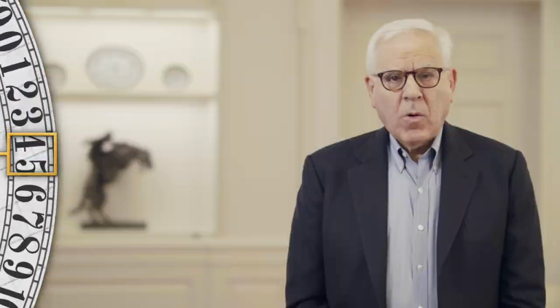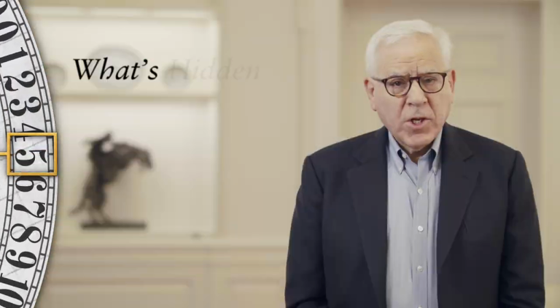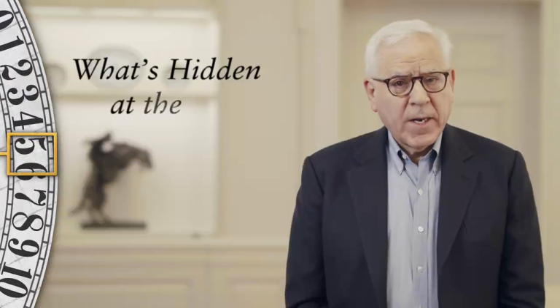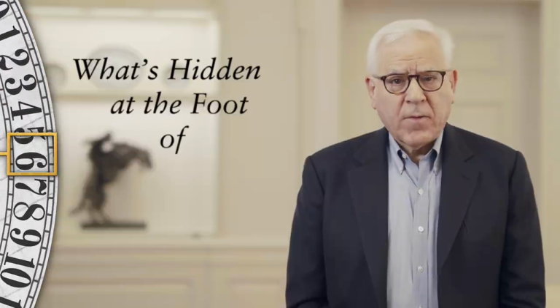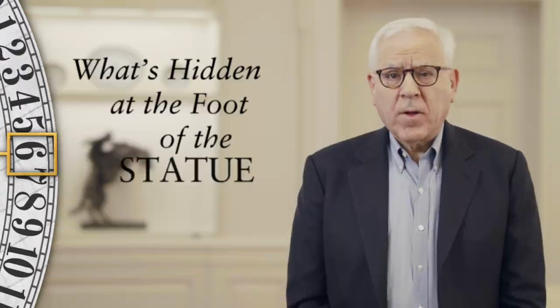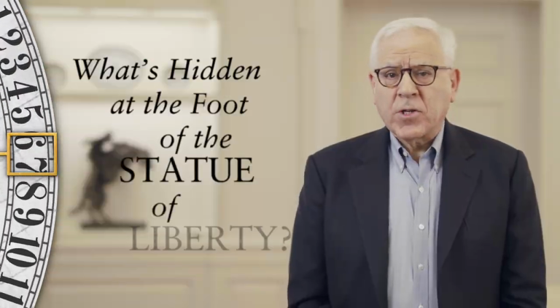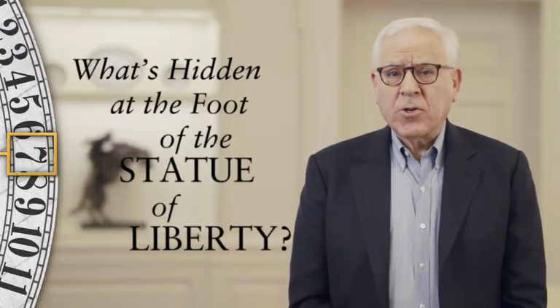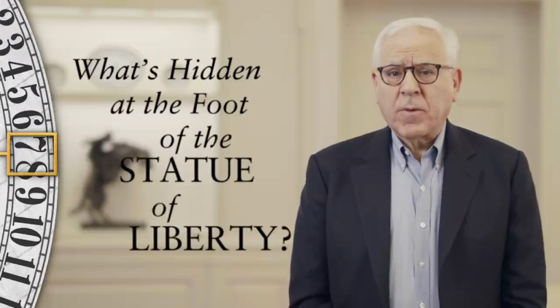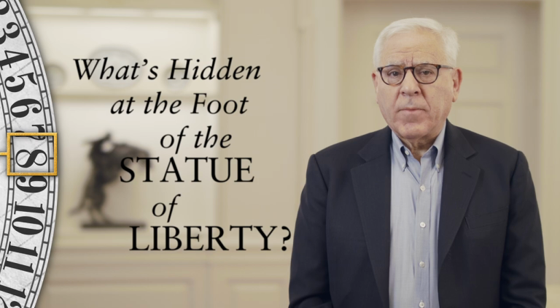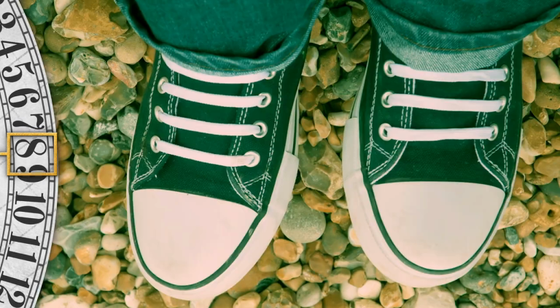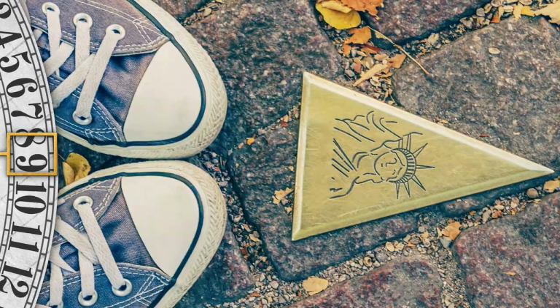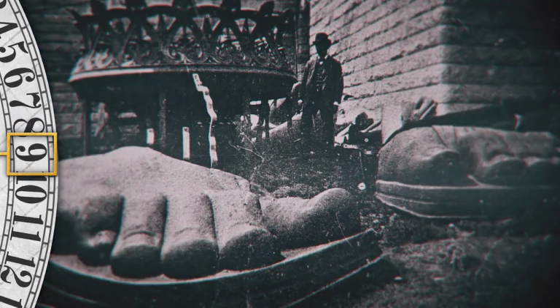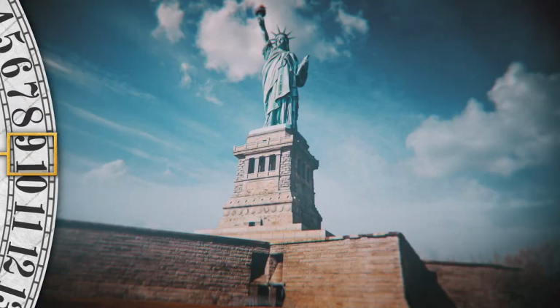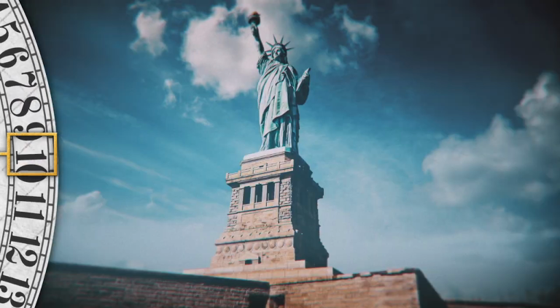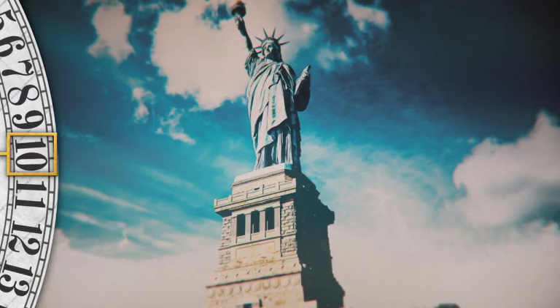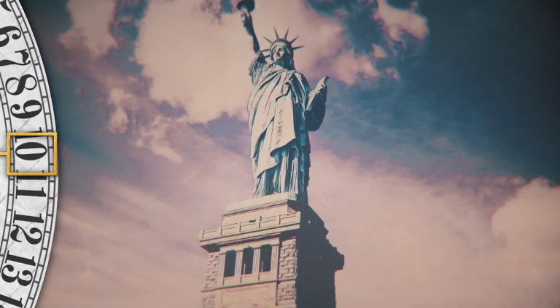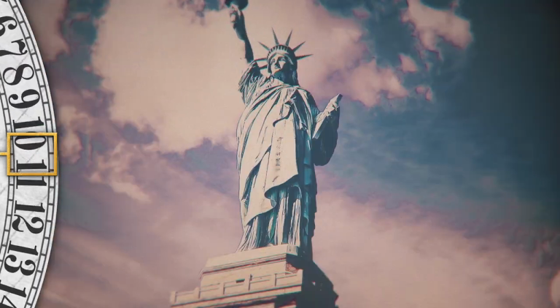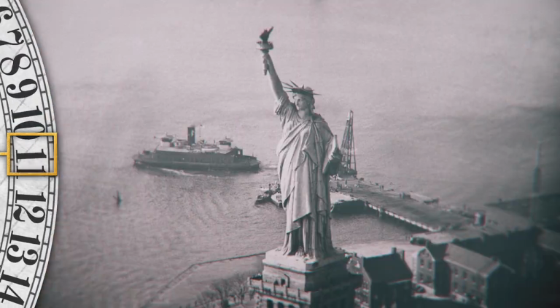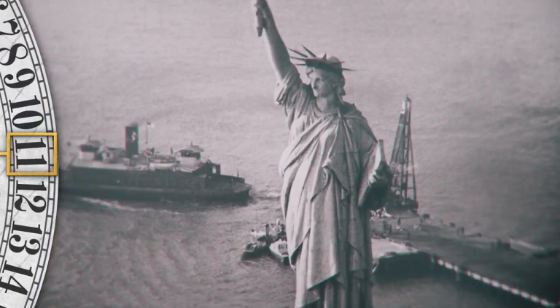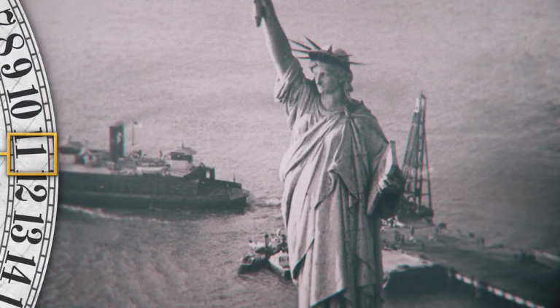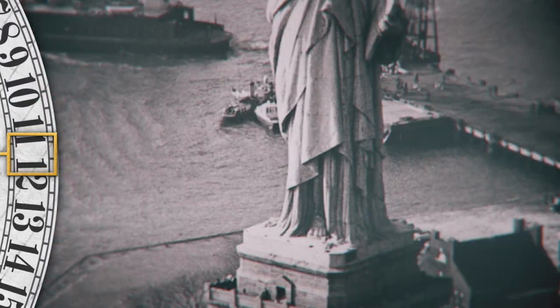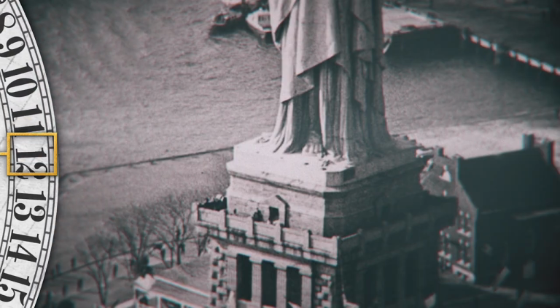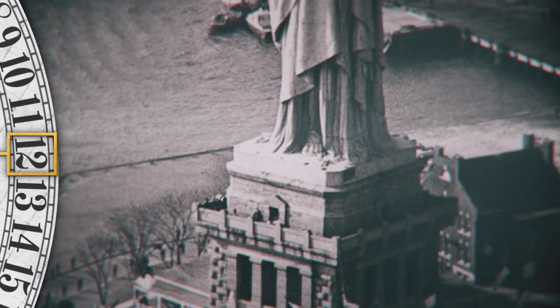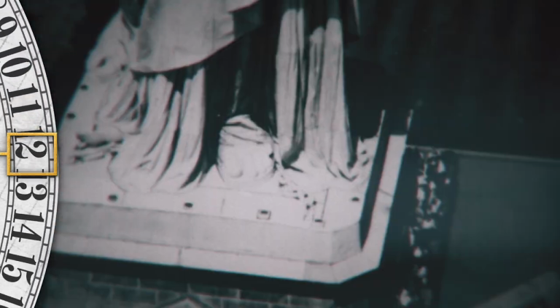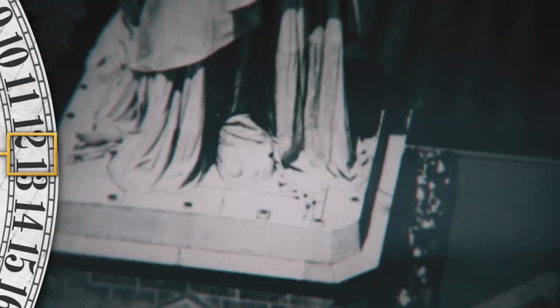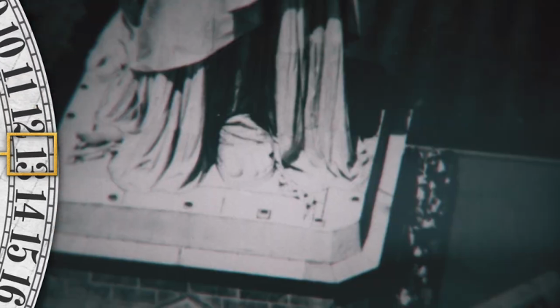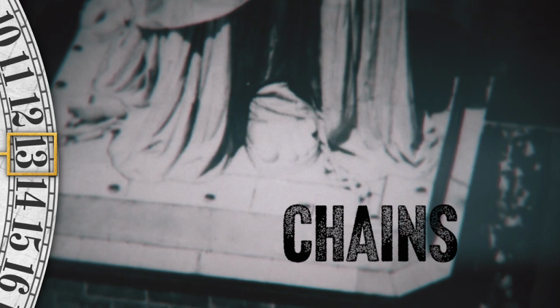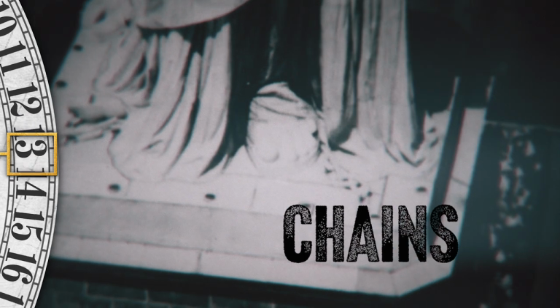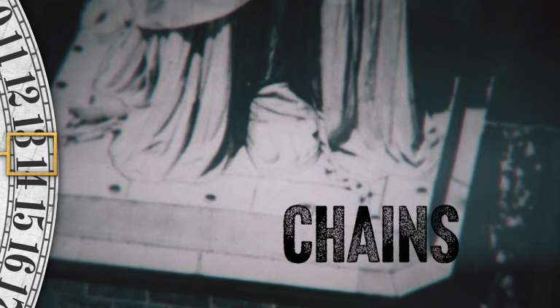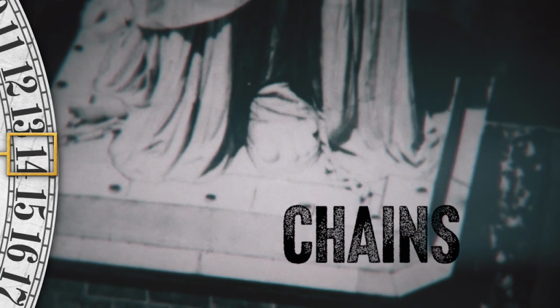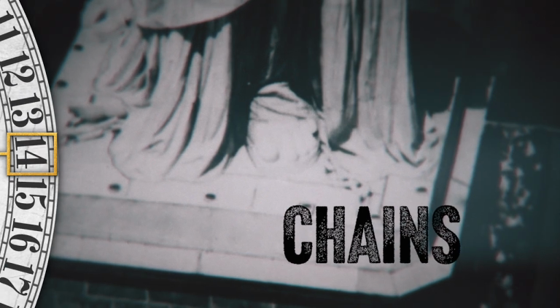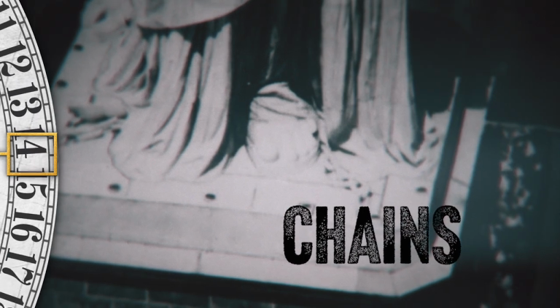What's hidden at the foot of the Statue of Liberty? Although you can't see them from a distance, up close you can't miss them — a shackle and chains that rest at her huge feet.